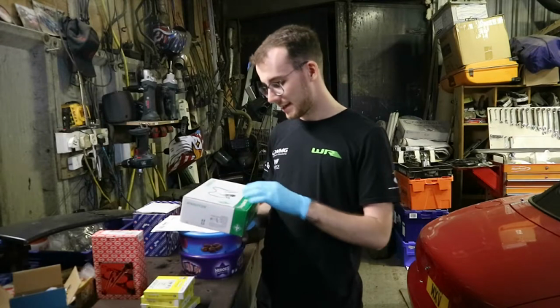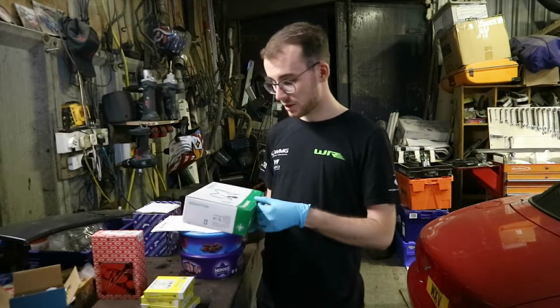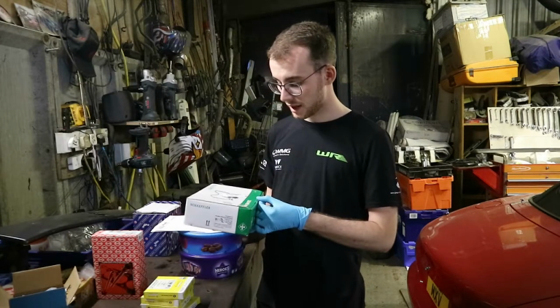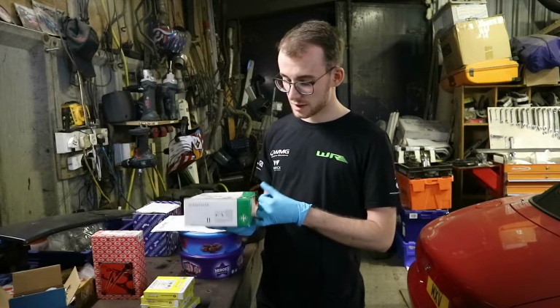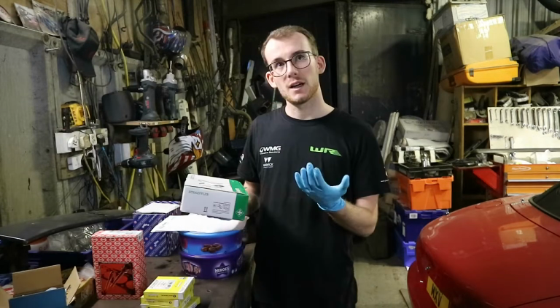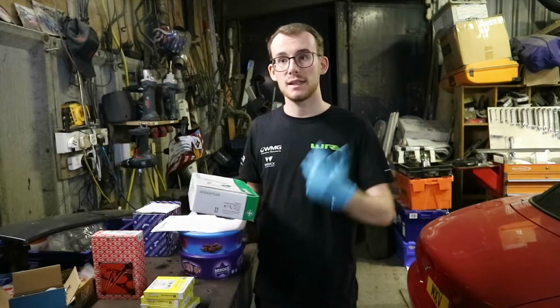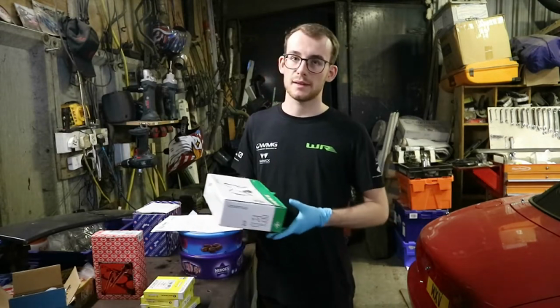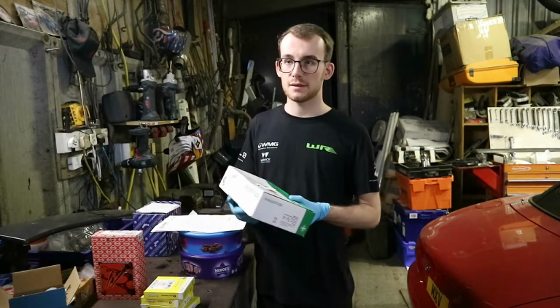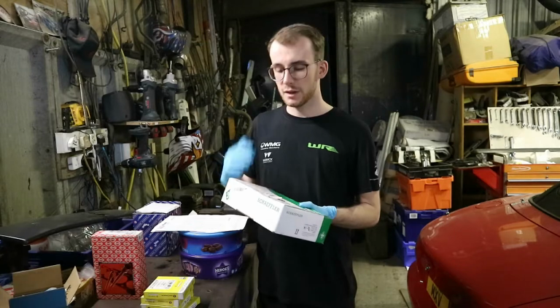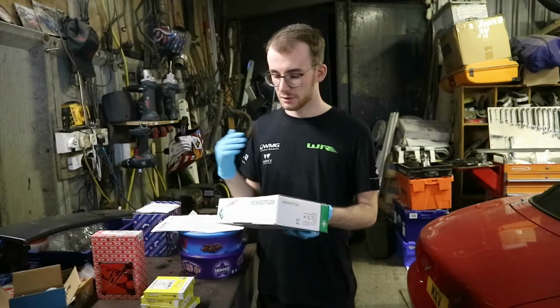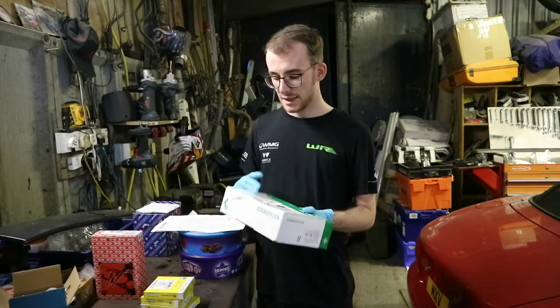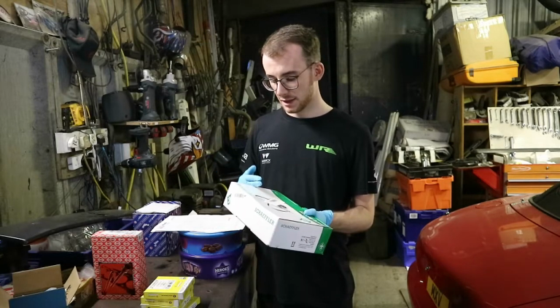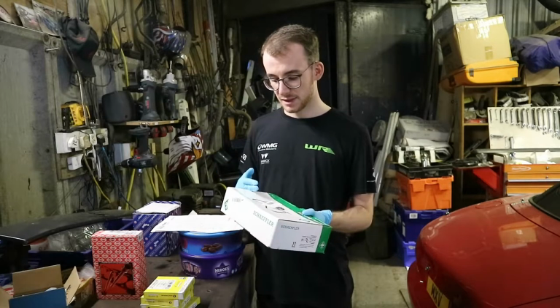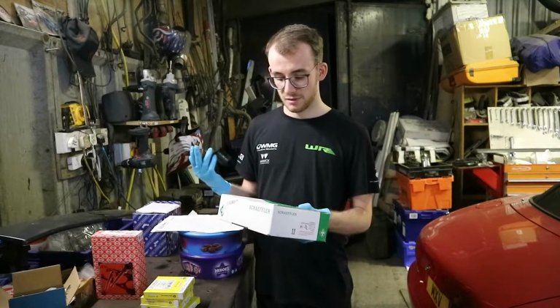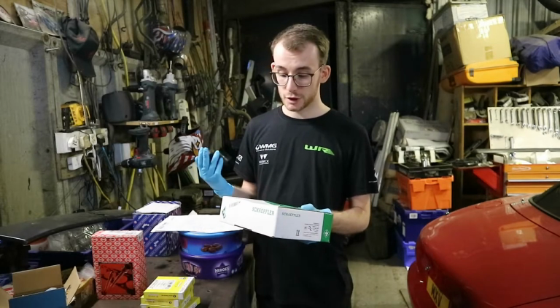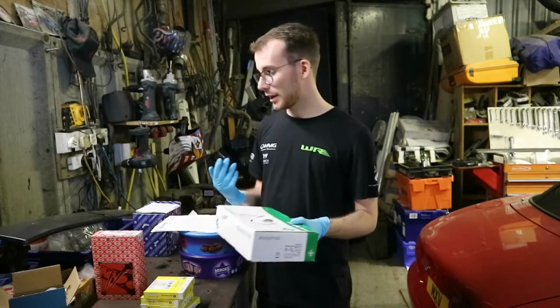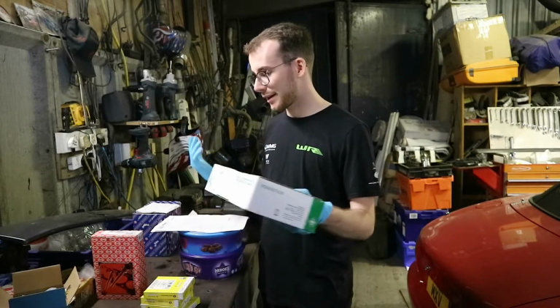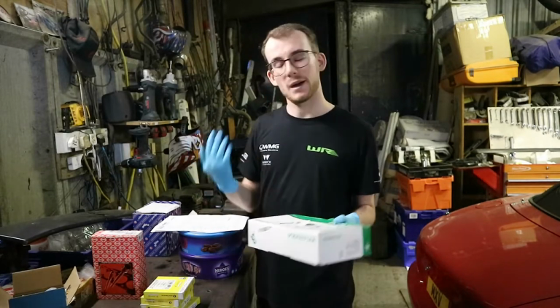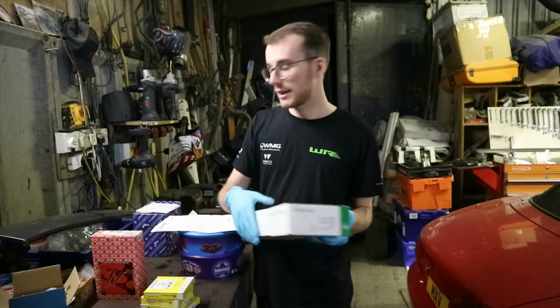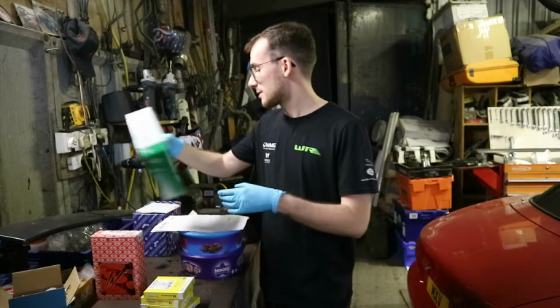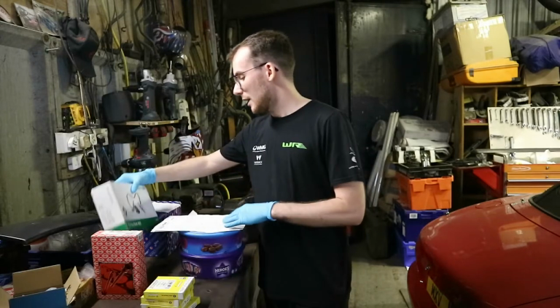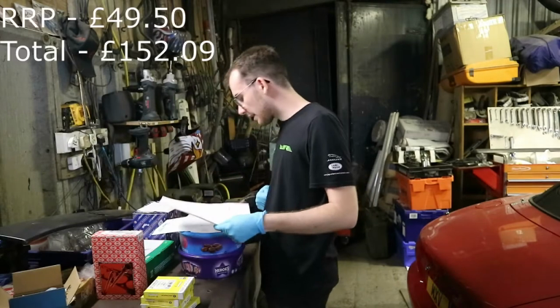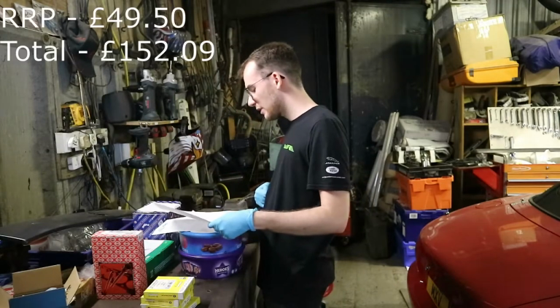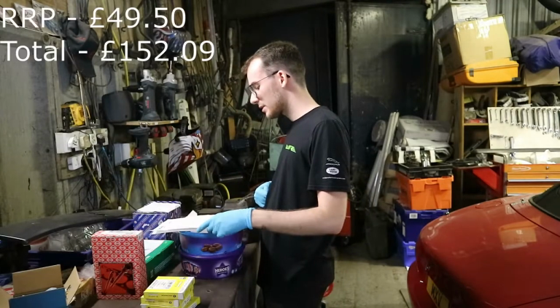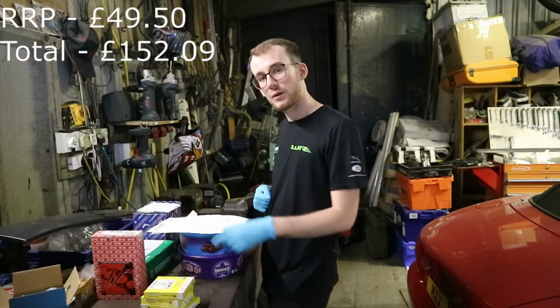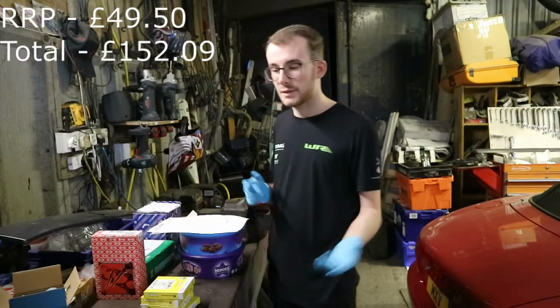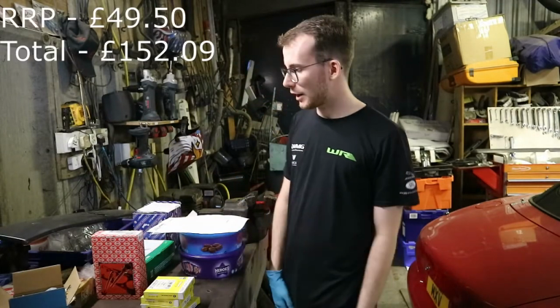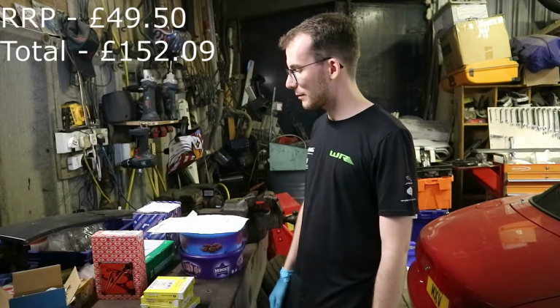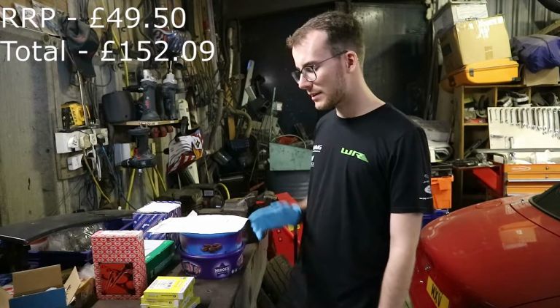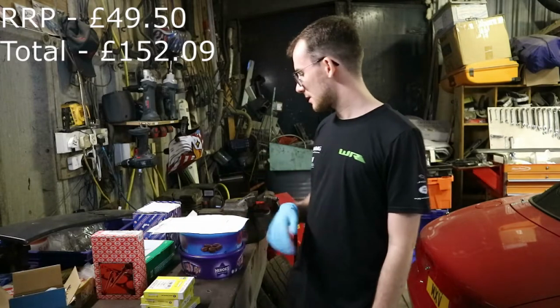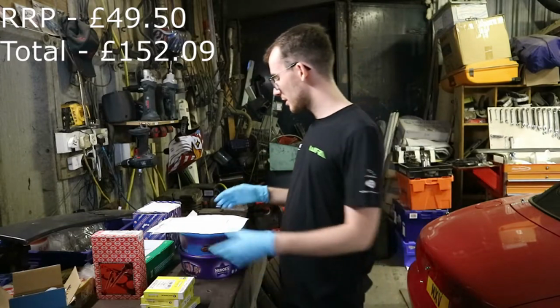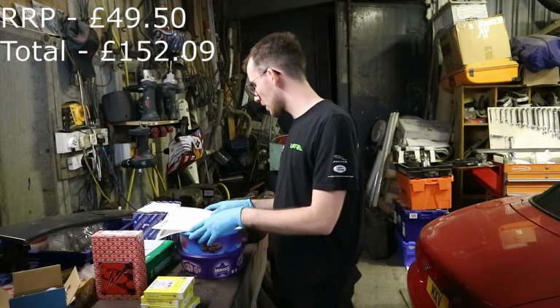I wanted to go Continental or similar because I've heard good things, but these INA ones seem very good and I haven't got any complaints. That was £51.44.